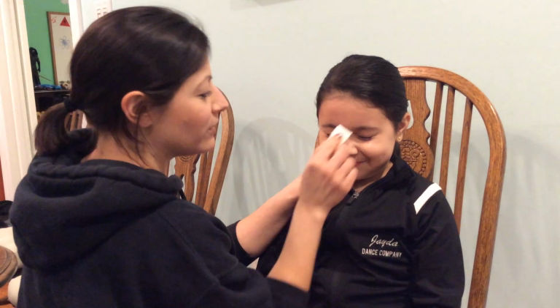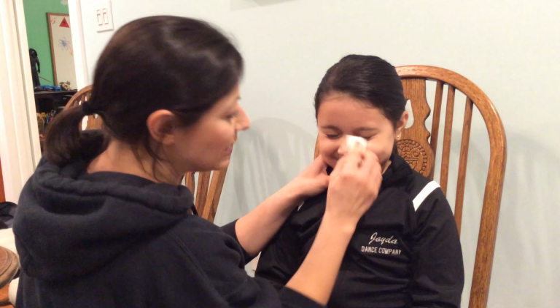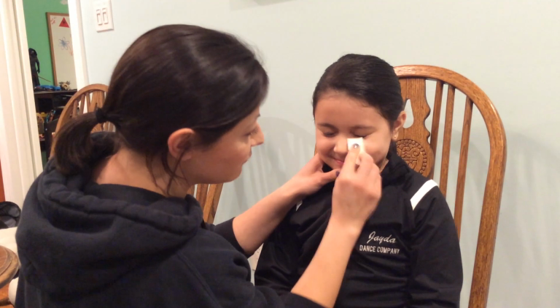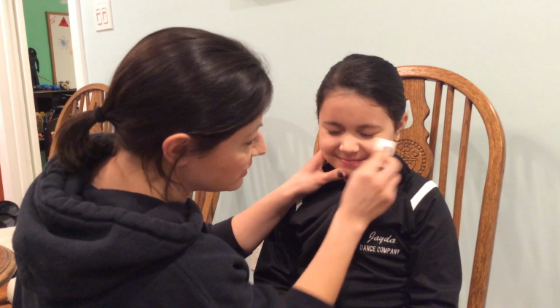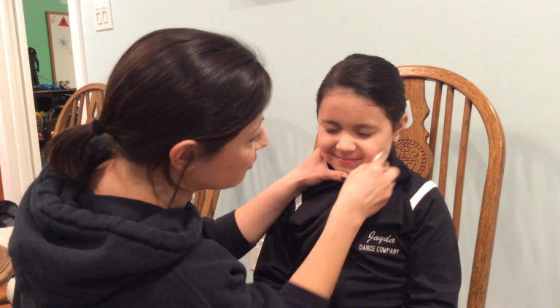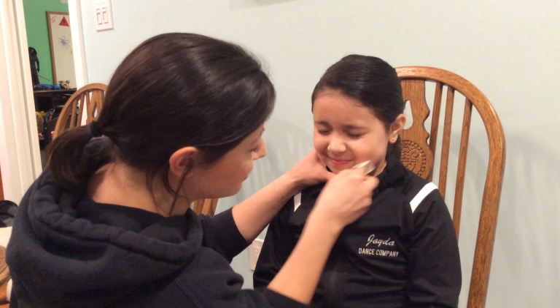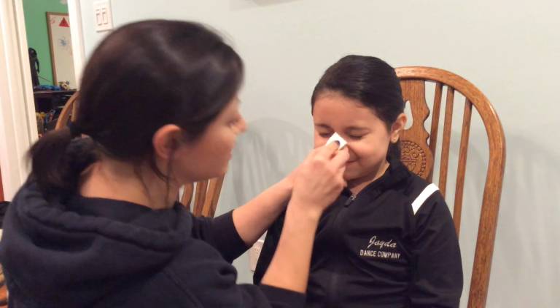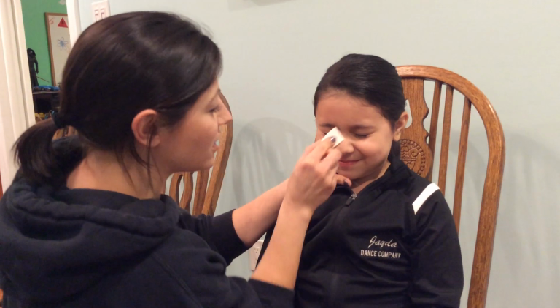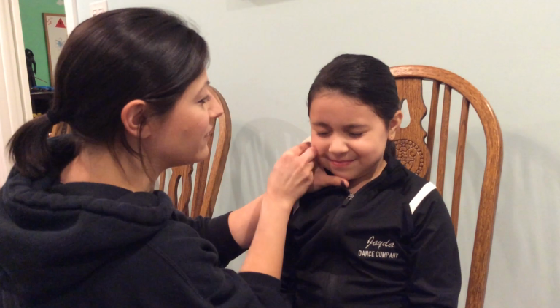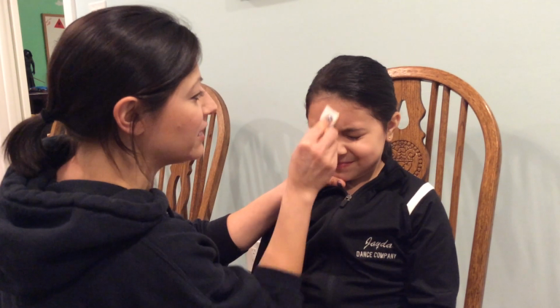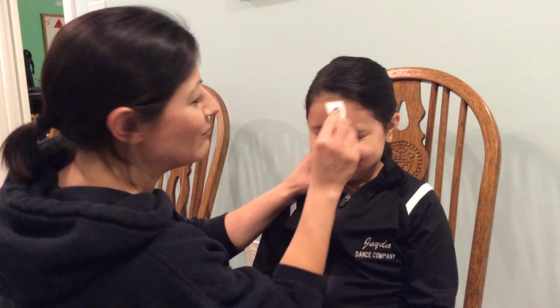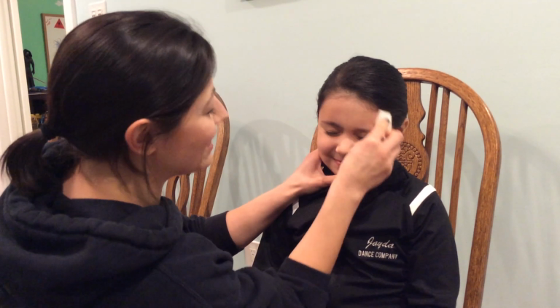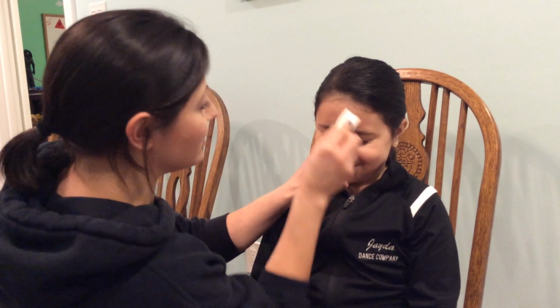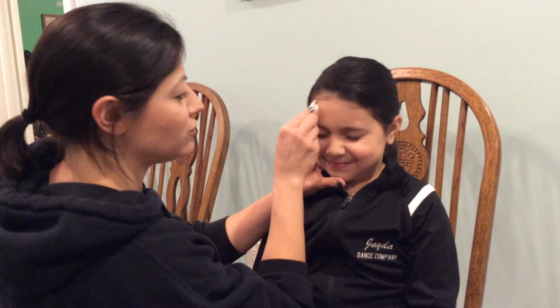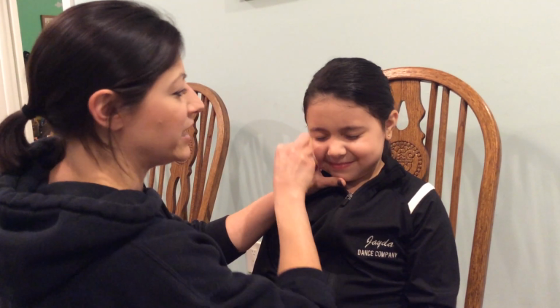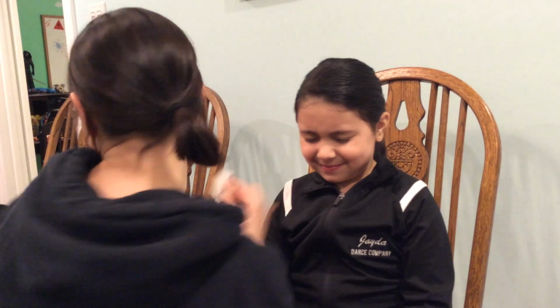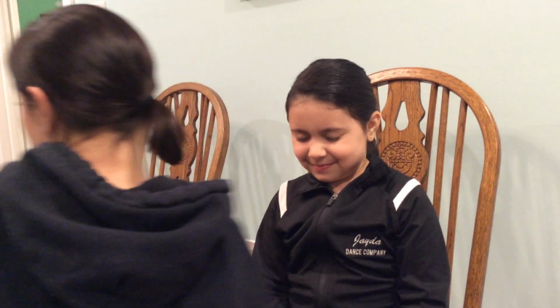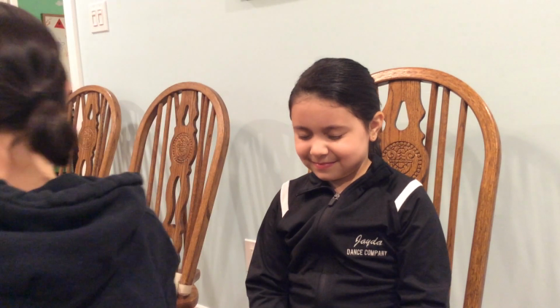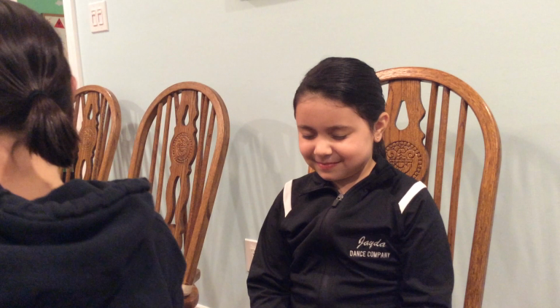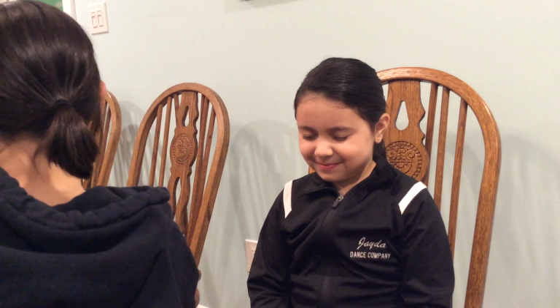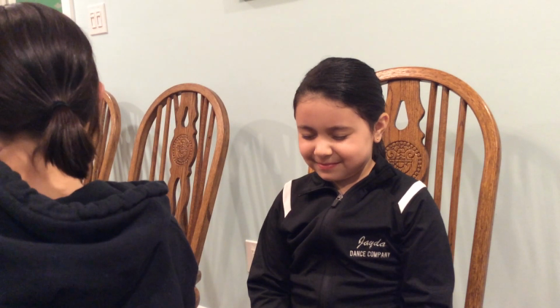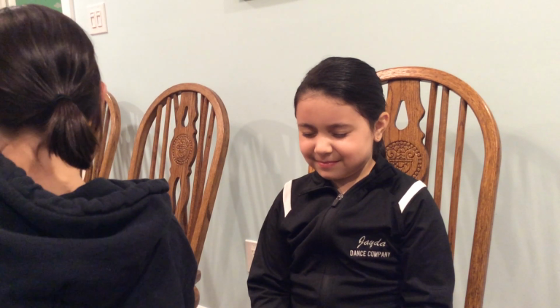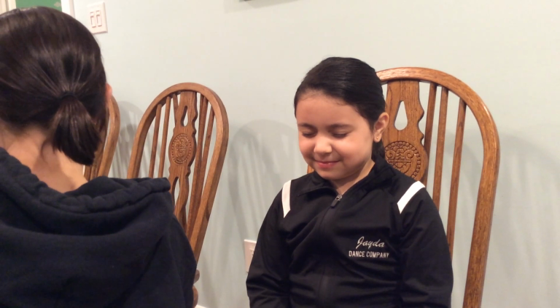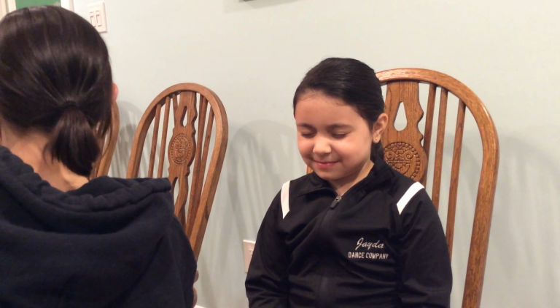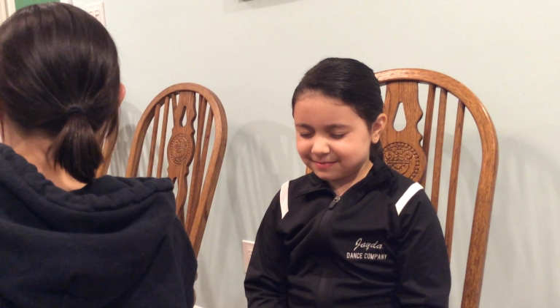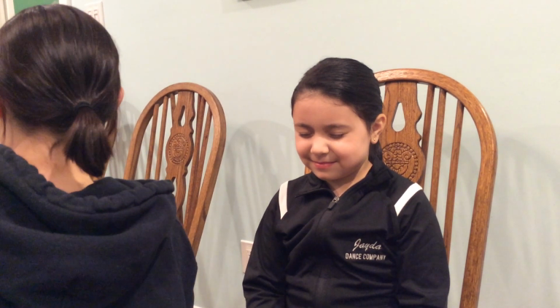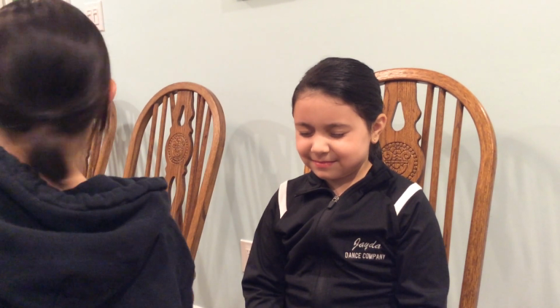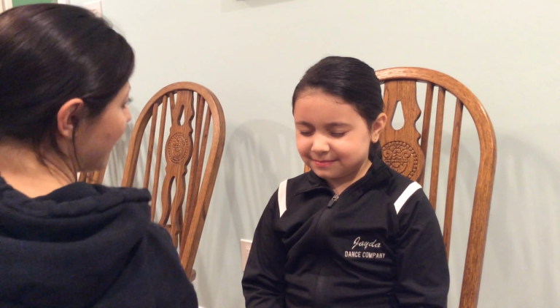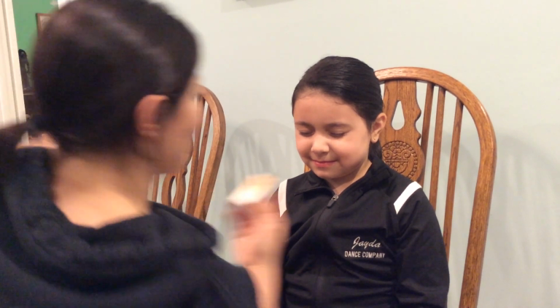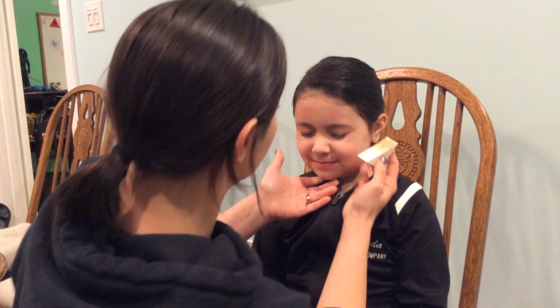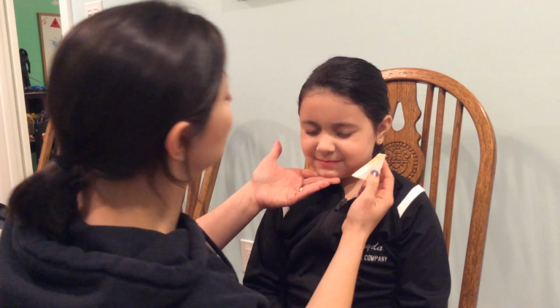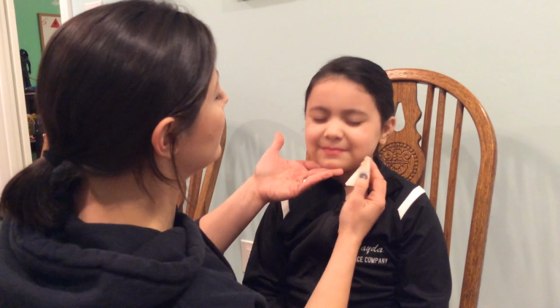Just putting a little bit of tinted moisturizer — you can see it's going to cover evenly but it's nothing that's going to change the color of their skin tone. It's nothing dramatic. It's not going to be heavy. It's not going to cake up on them.